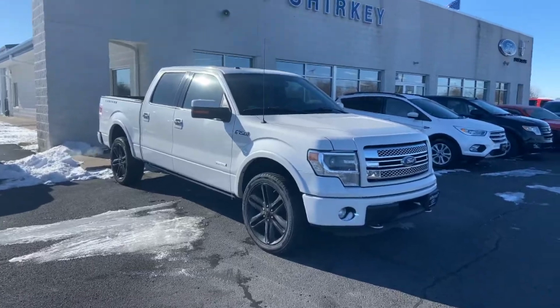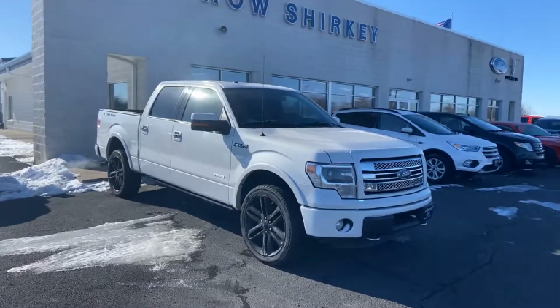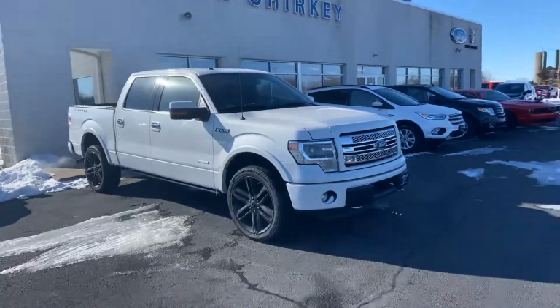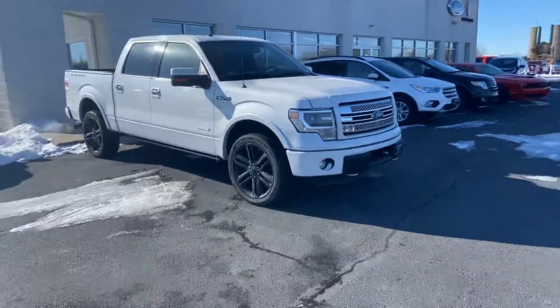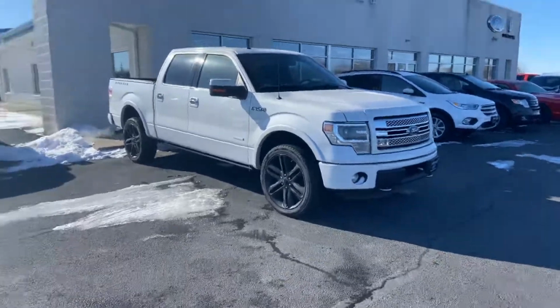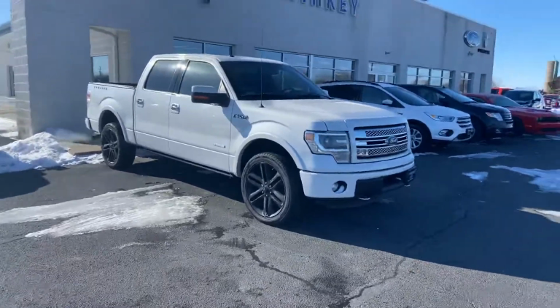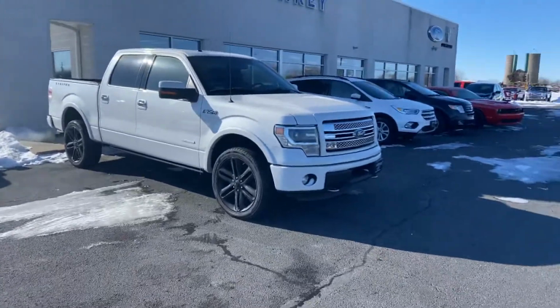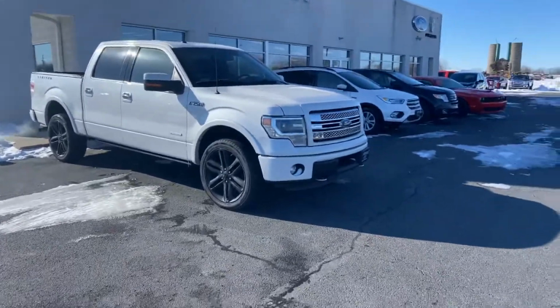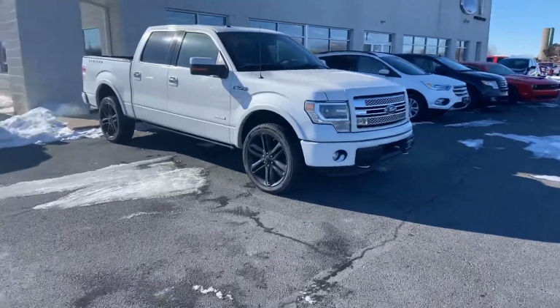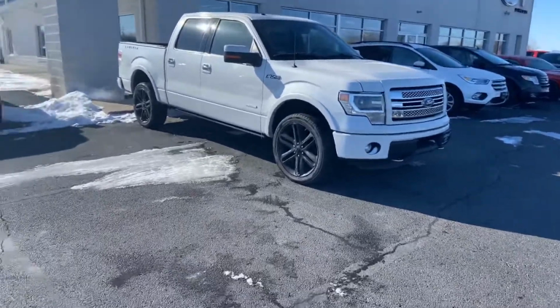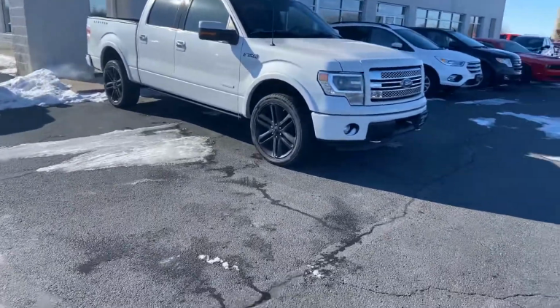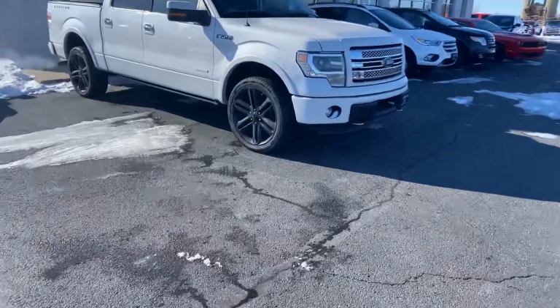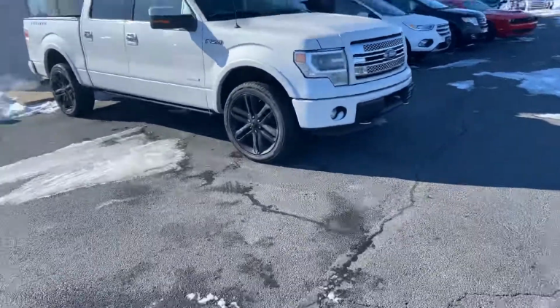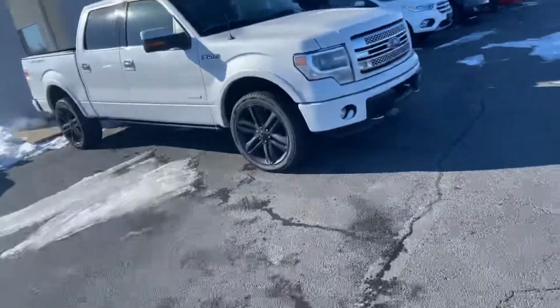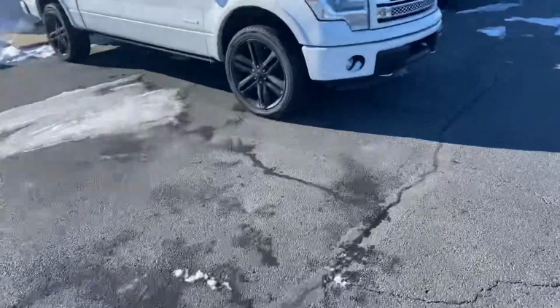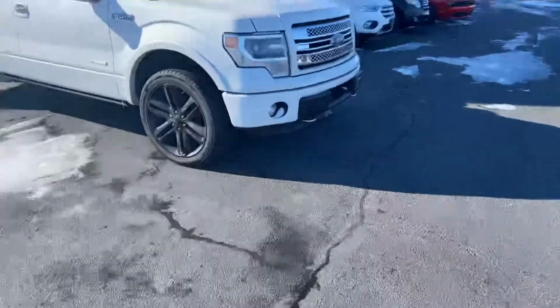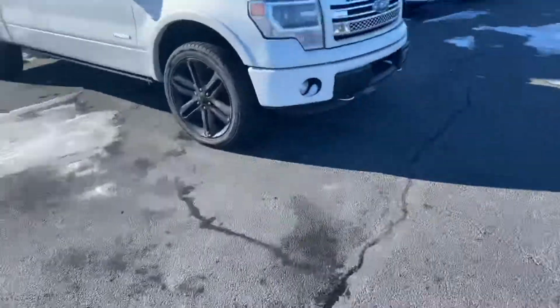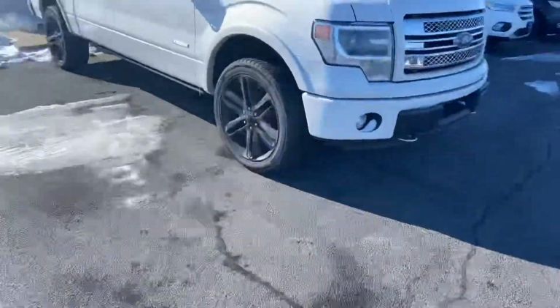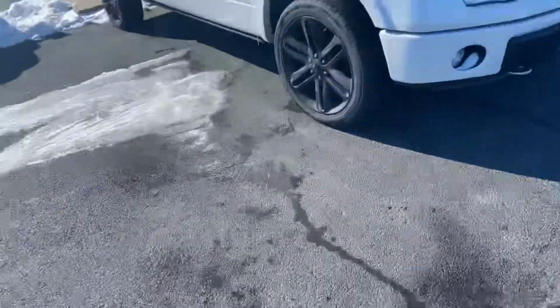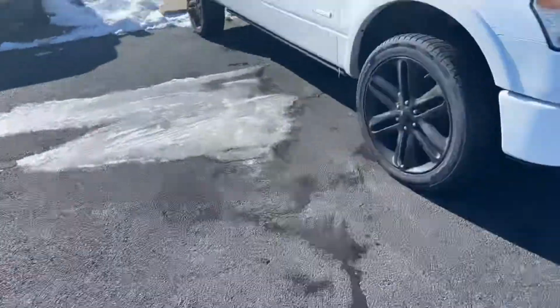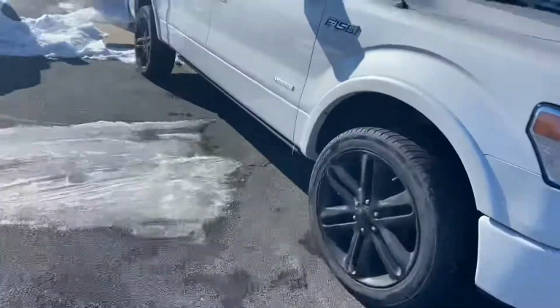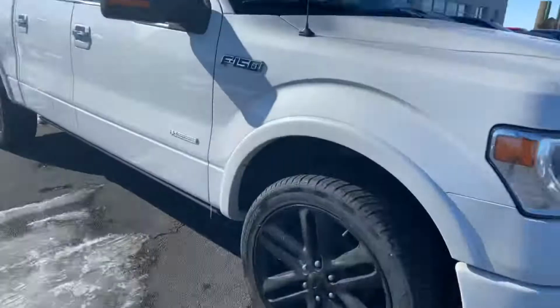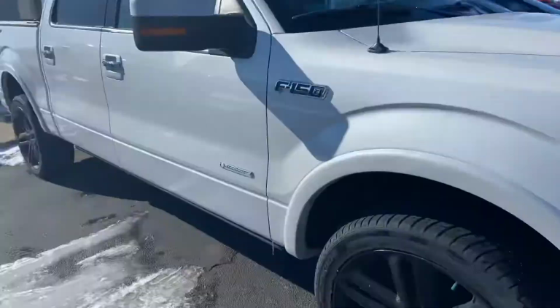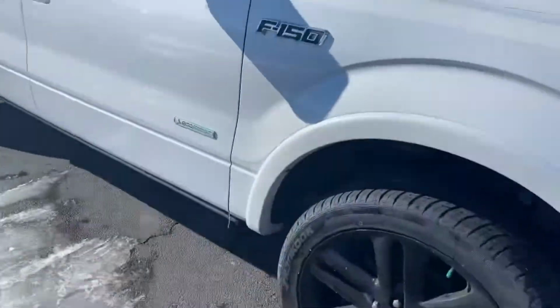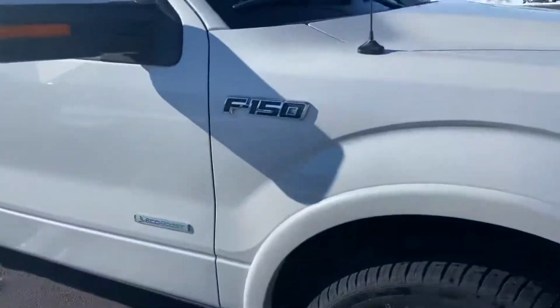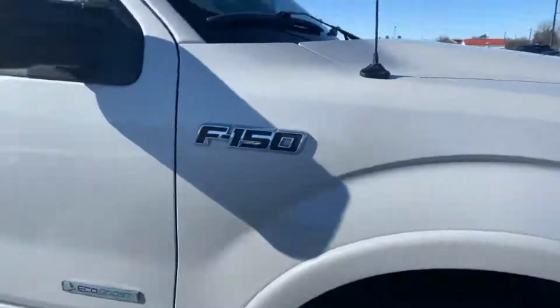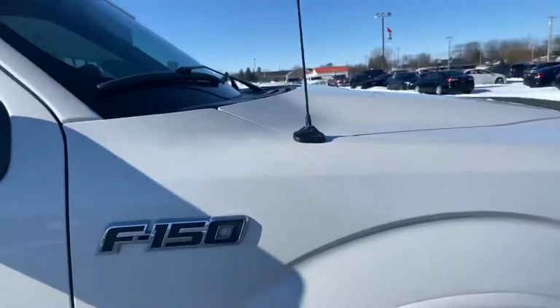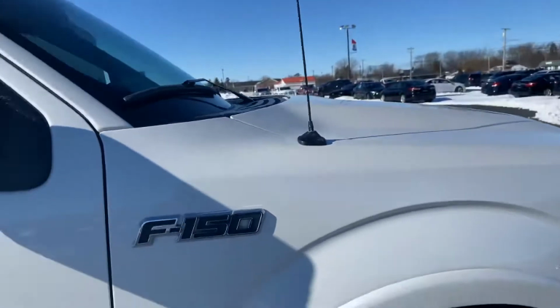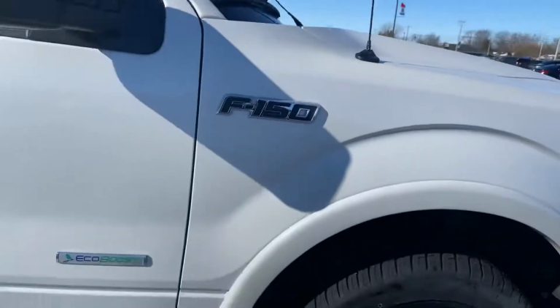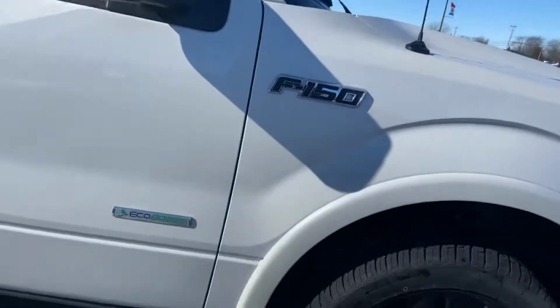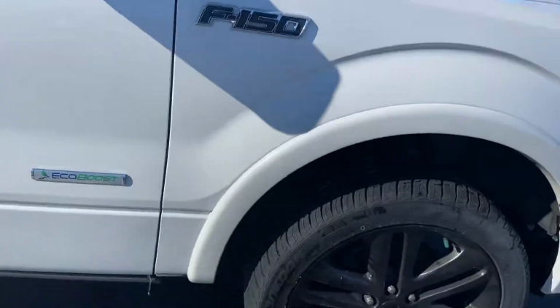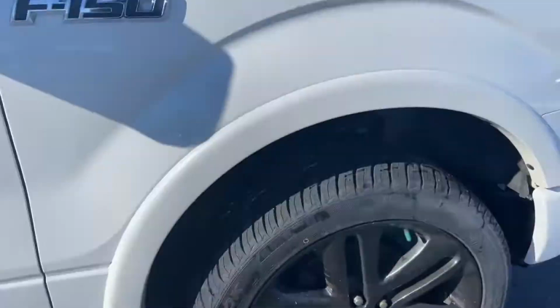Good morning, Tanner here with Darrow Shirky. We have our 2014 F-150 Limited and we're just going to do a quick walk-around of it — the EcoBoost.